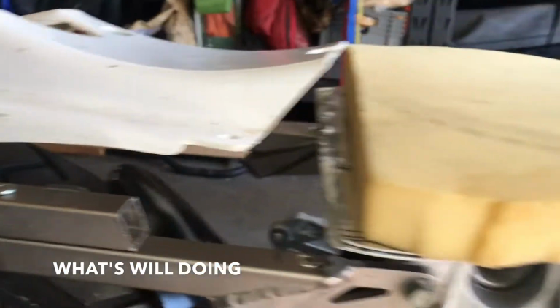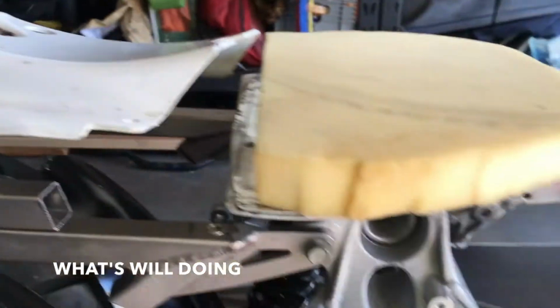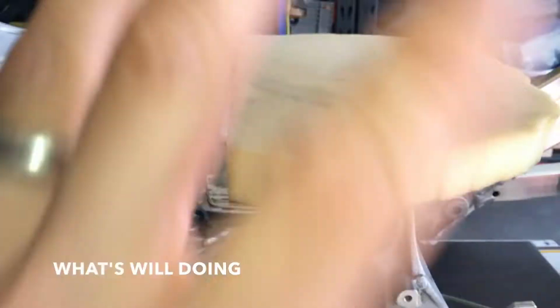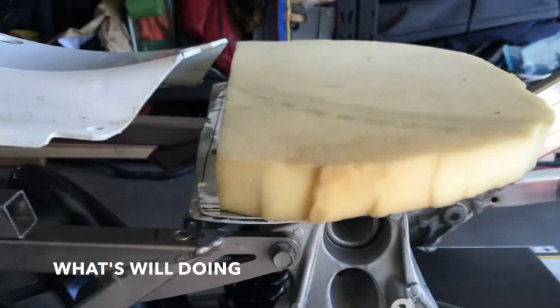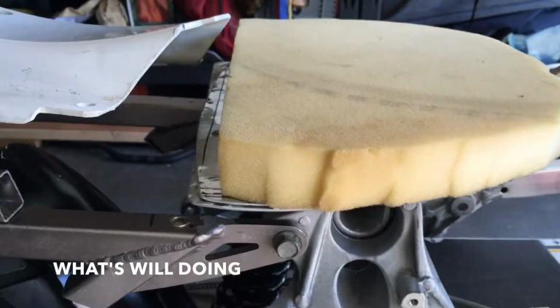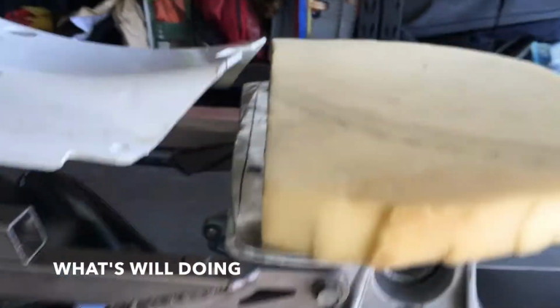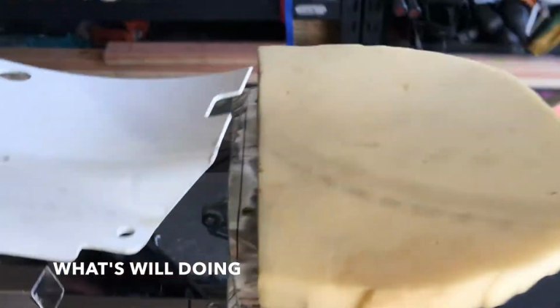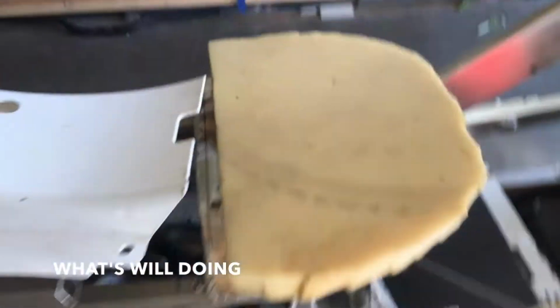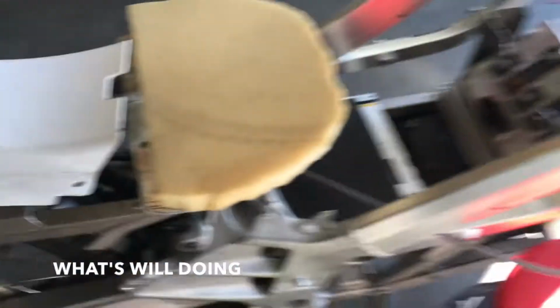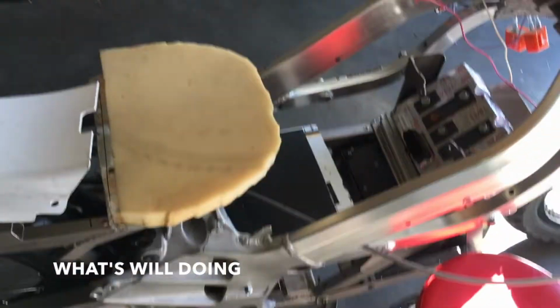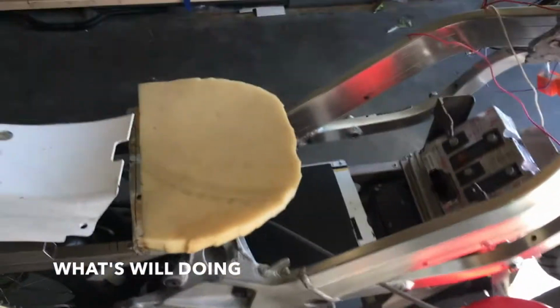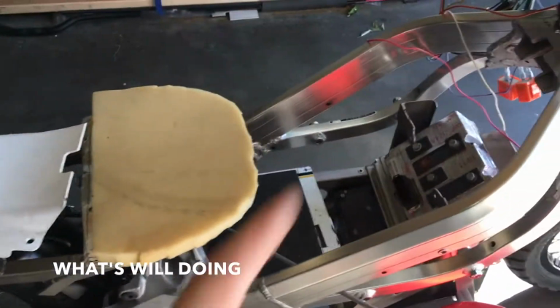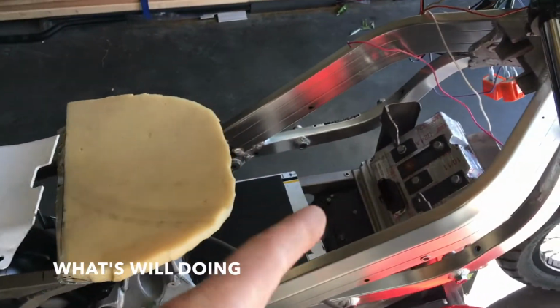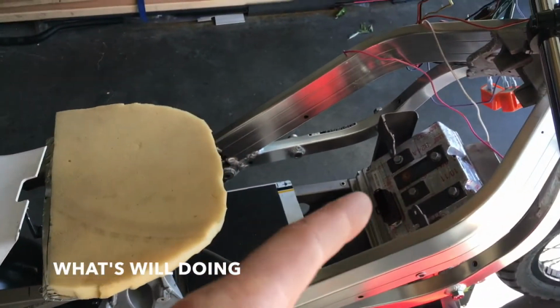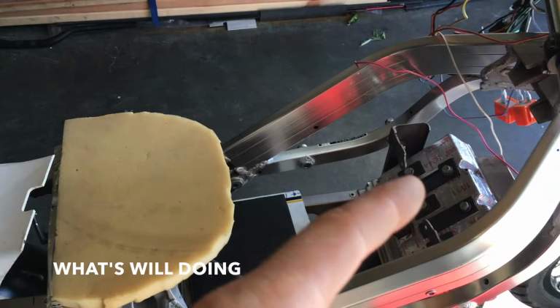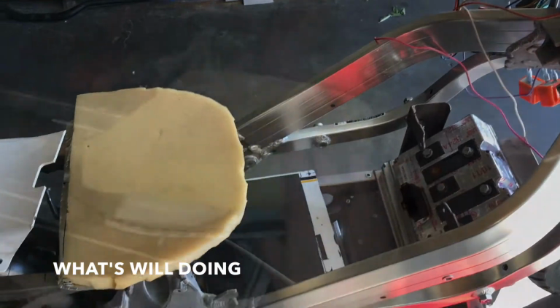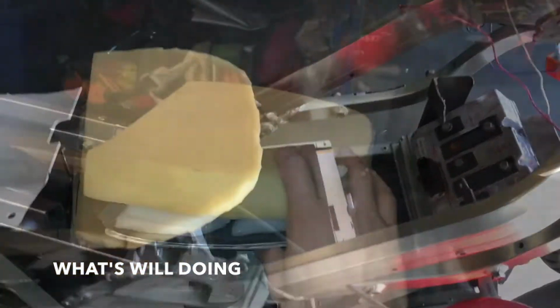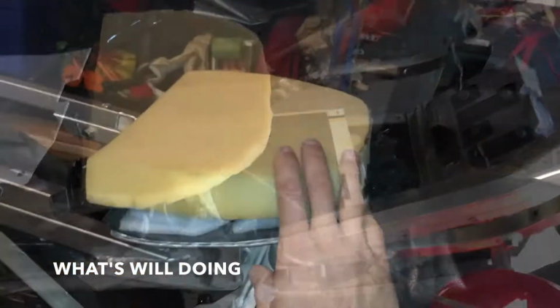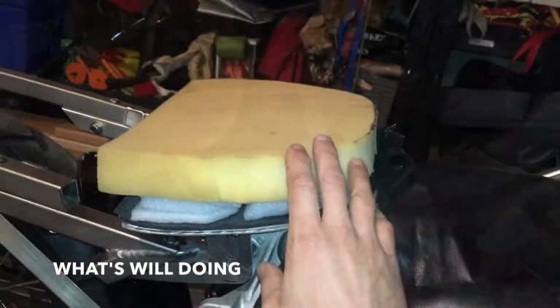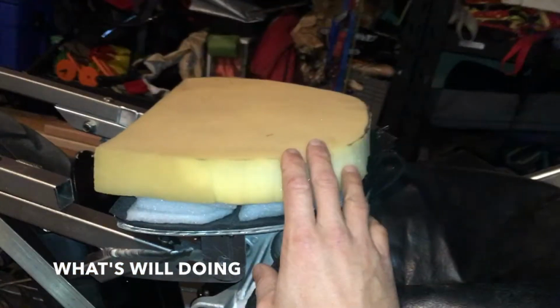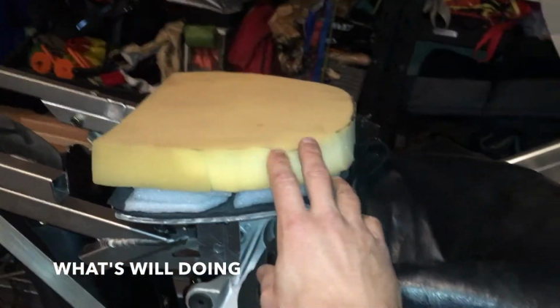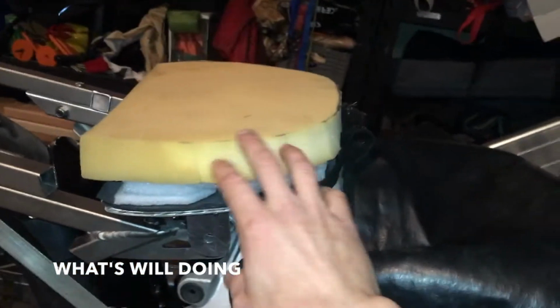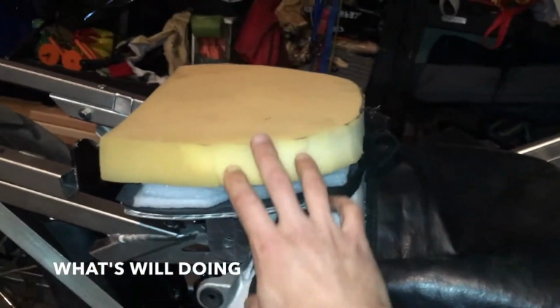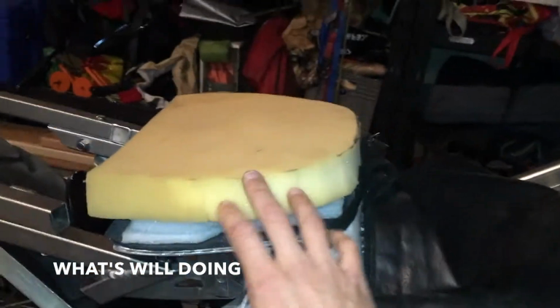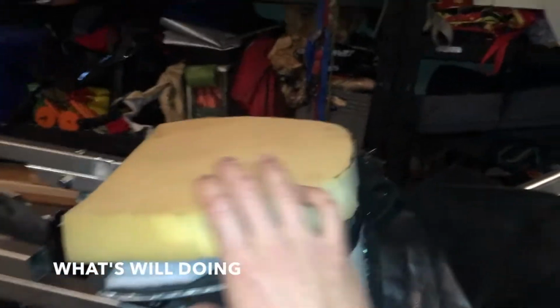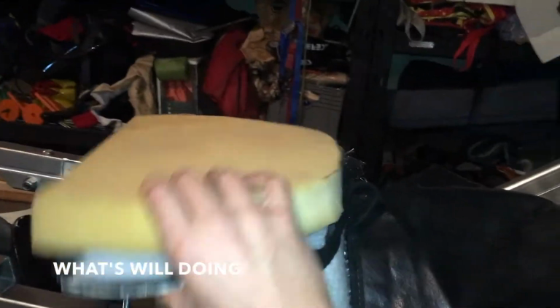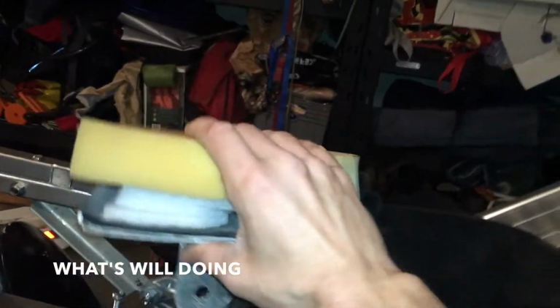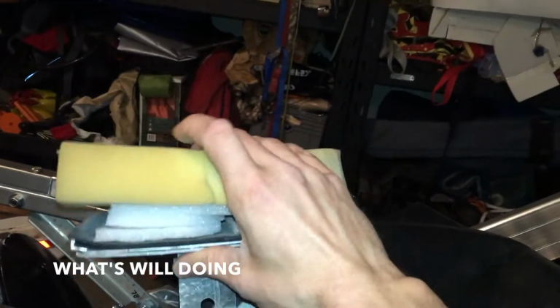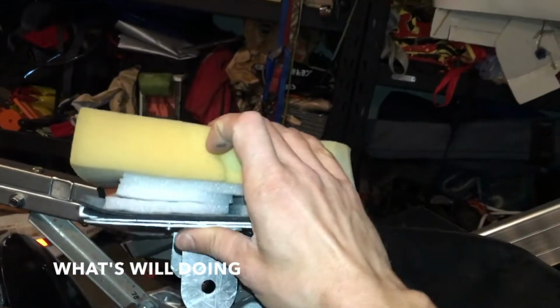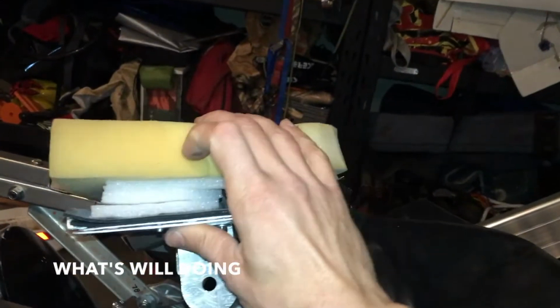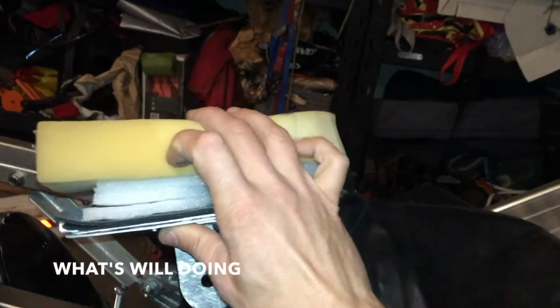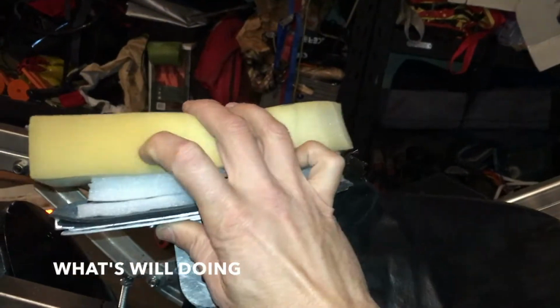Once I have the seating done, it's just on to the wiring. I've got the foam glued on, and I've got the triple density foam here.